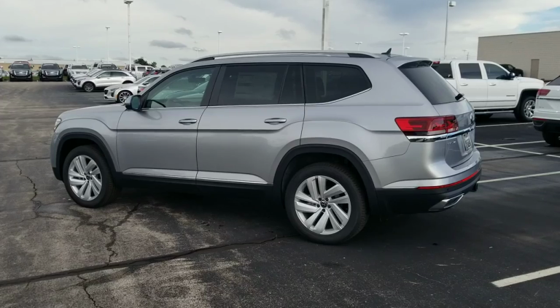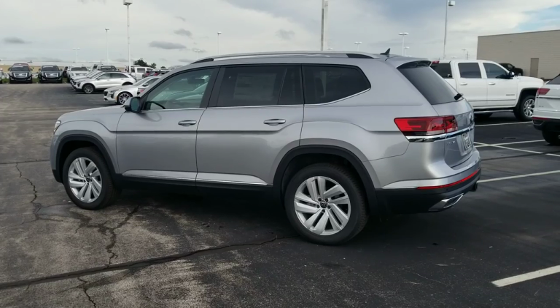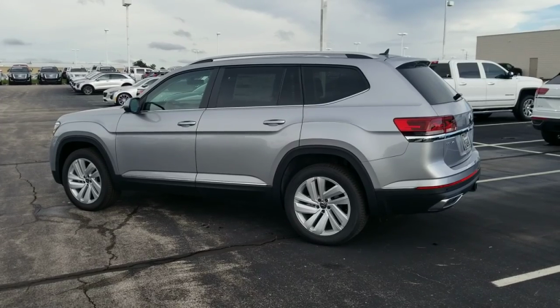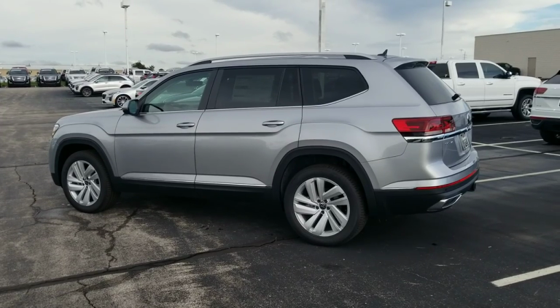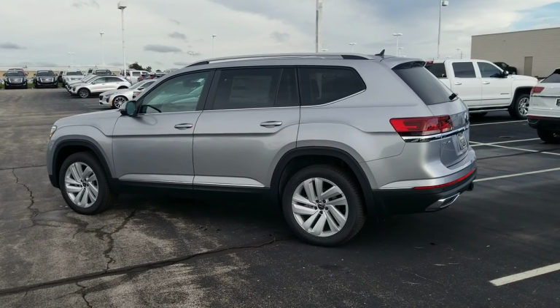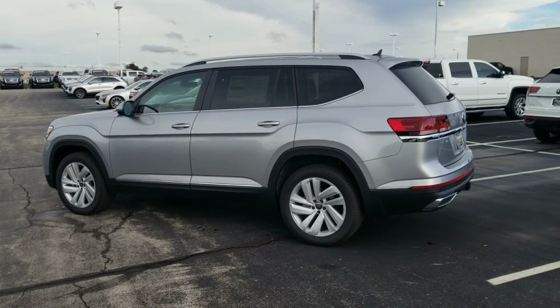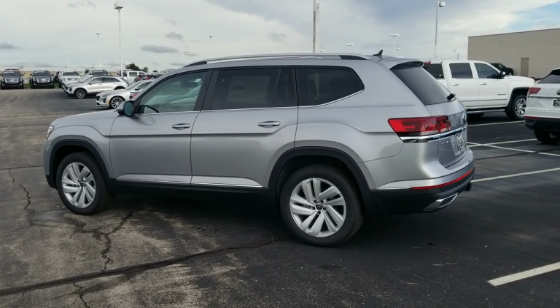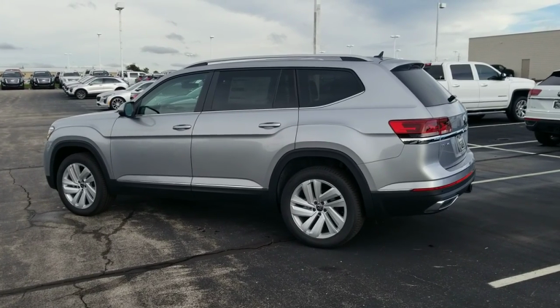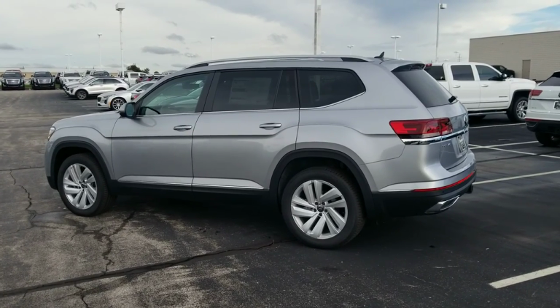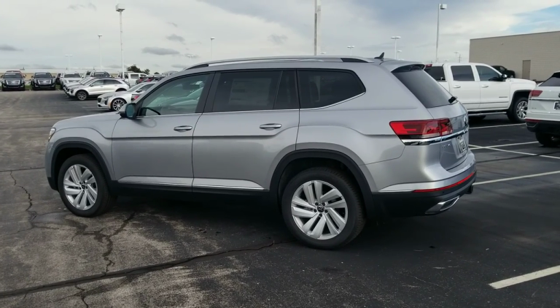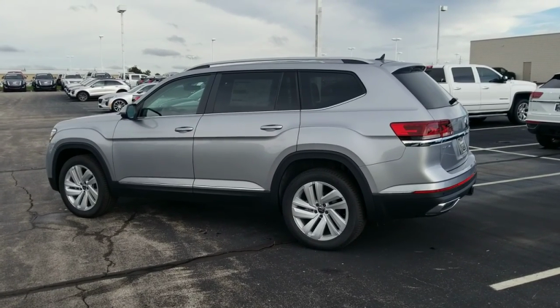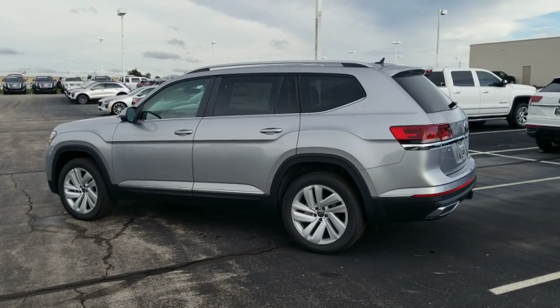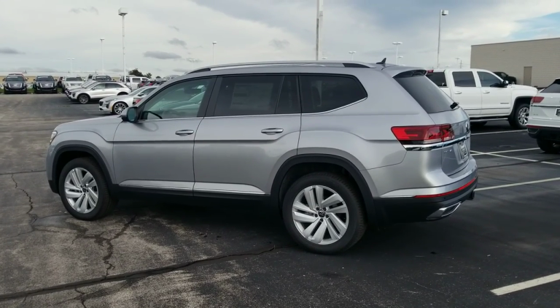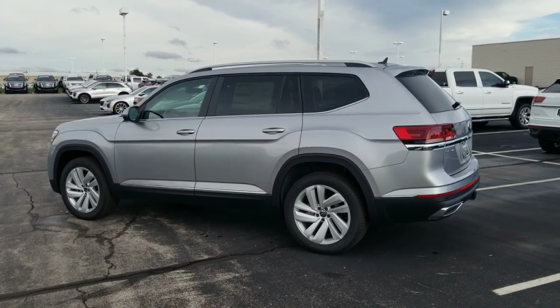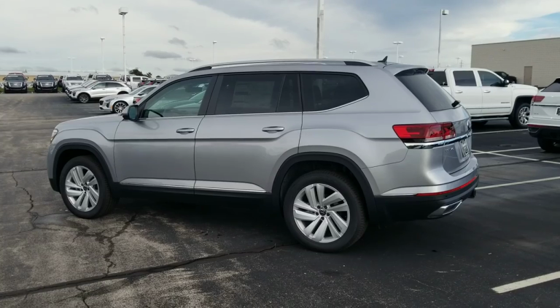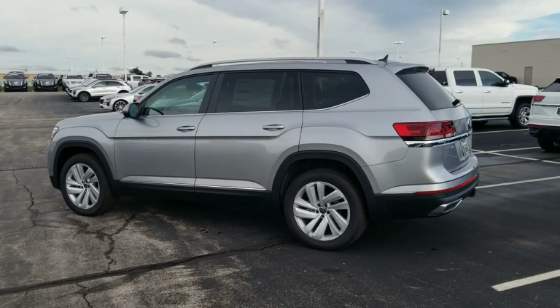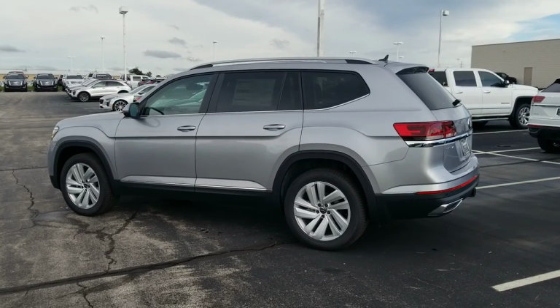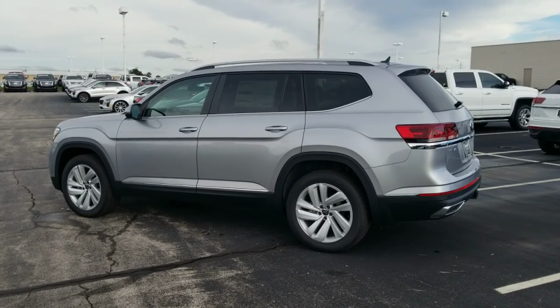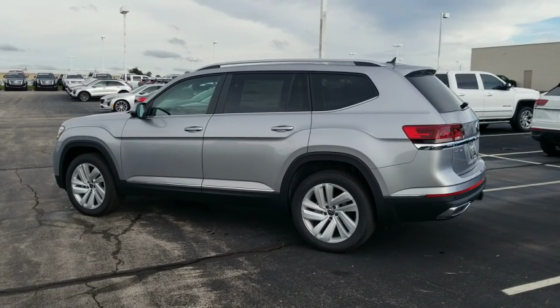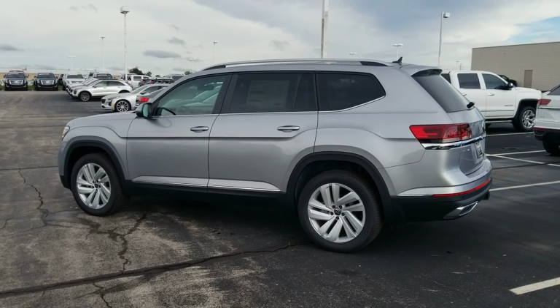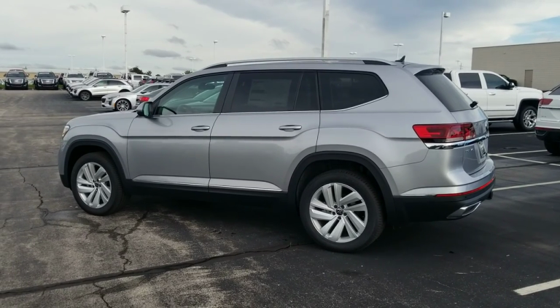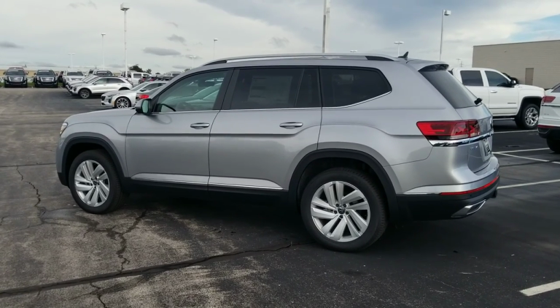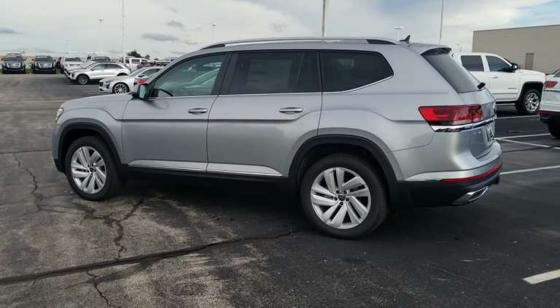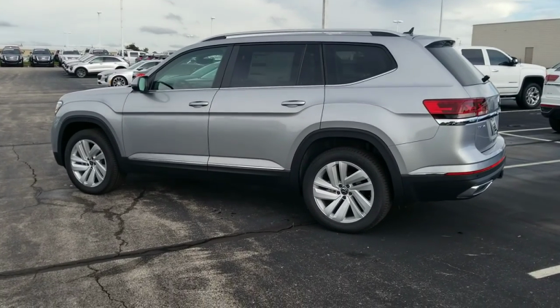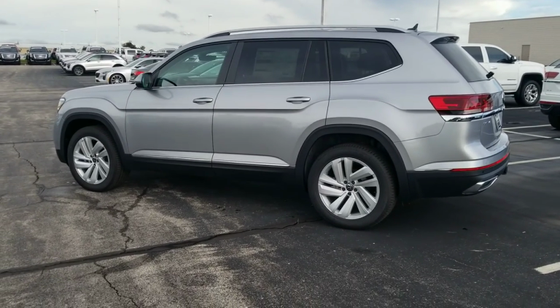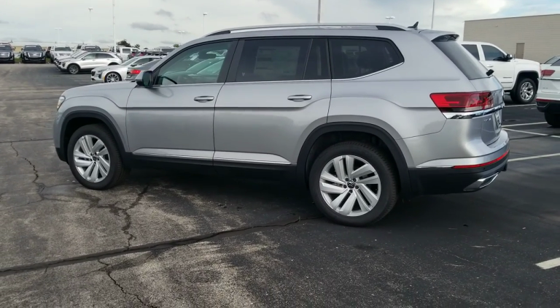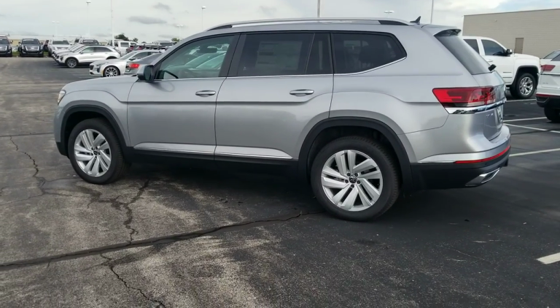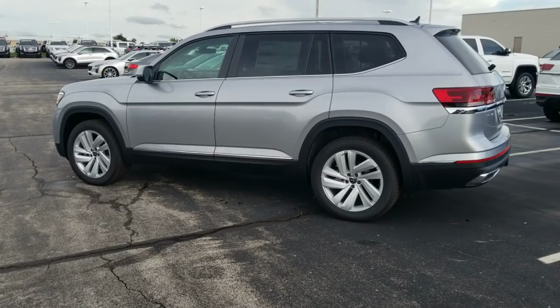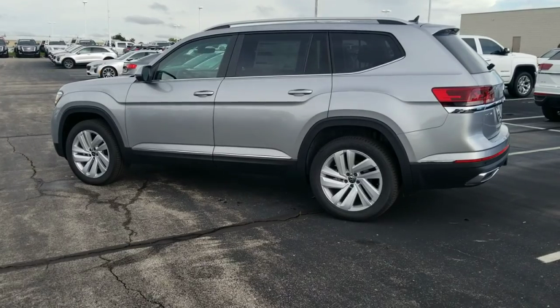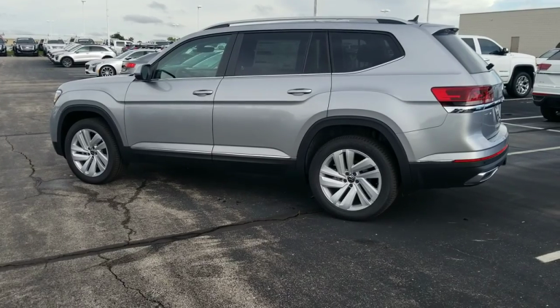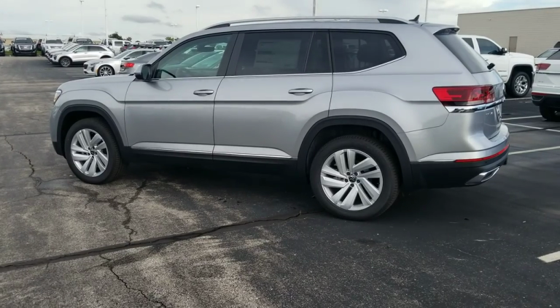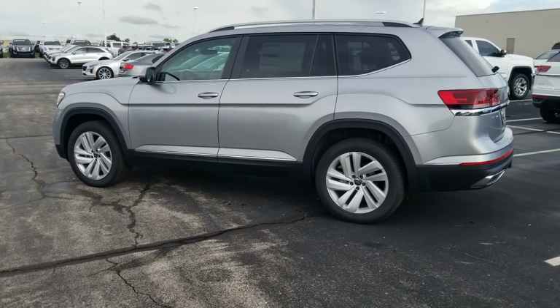Hello guys, this is Rhys from Bomberito St. Peter's Volkswagen in St. Louis. Today I'm bringing you a 2021 Volkswagen Atlas V6 SEL with four motion and captain's chairs.